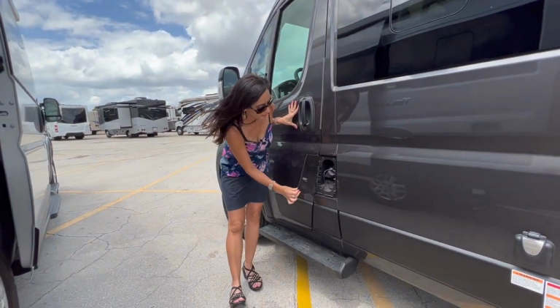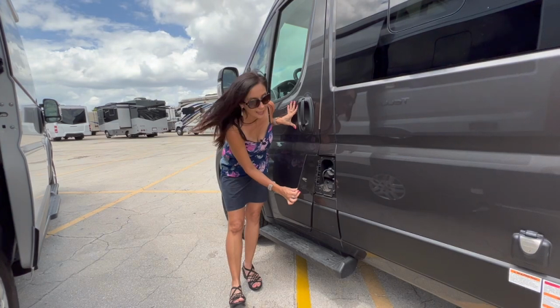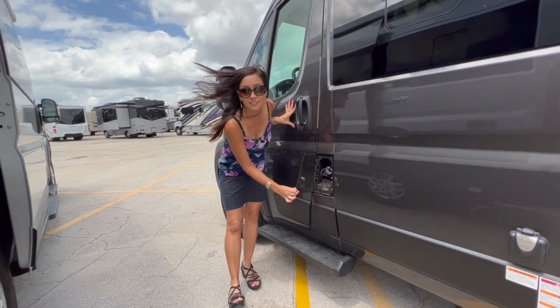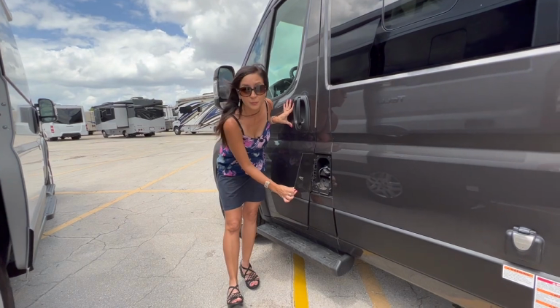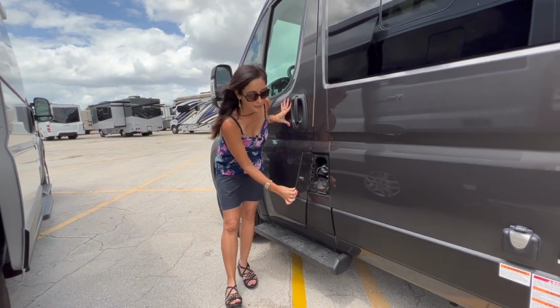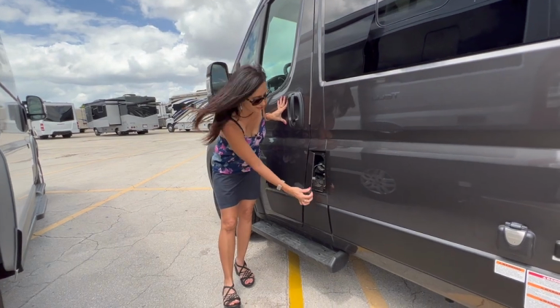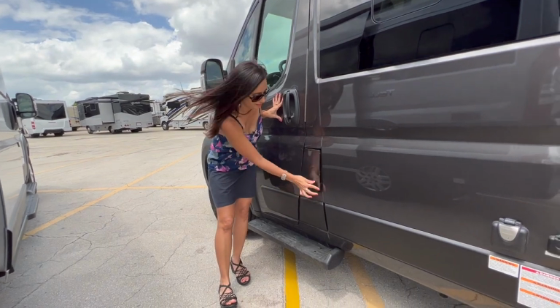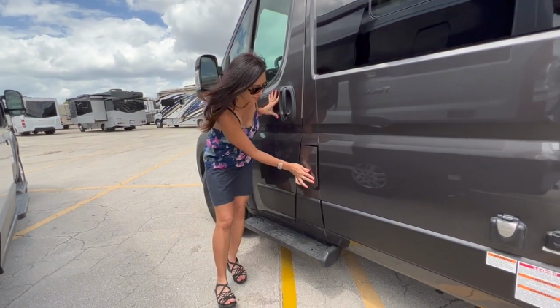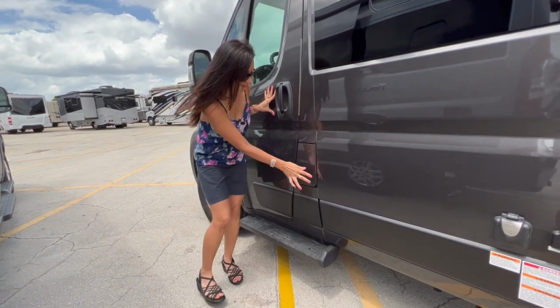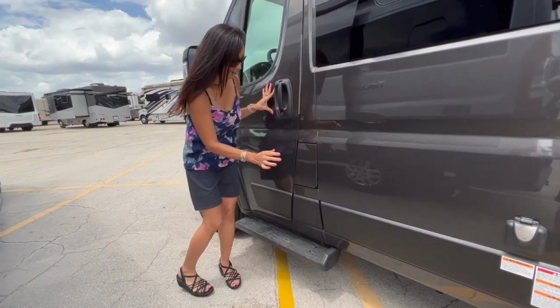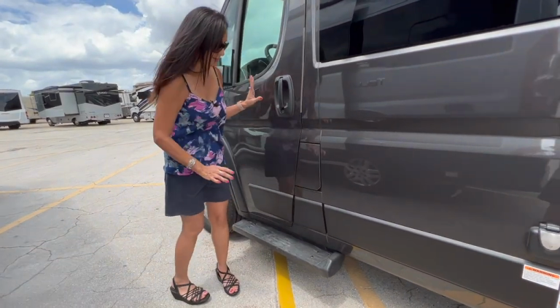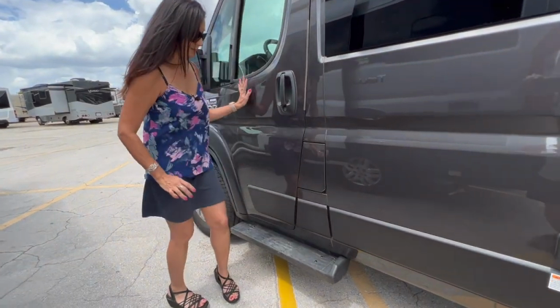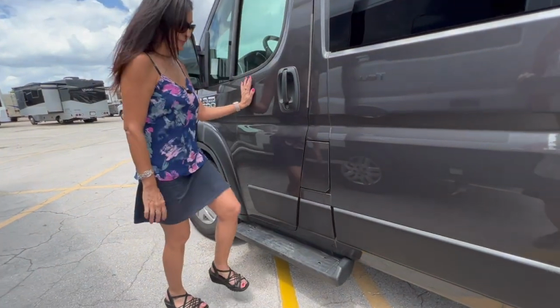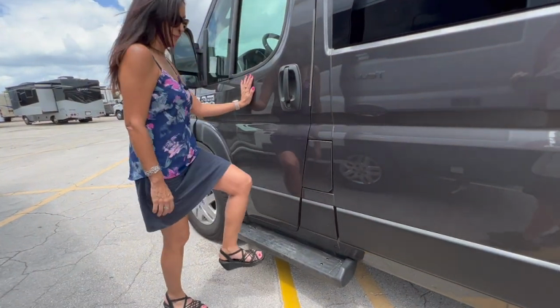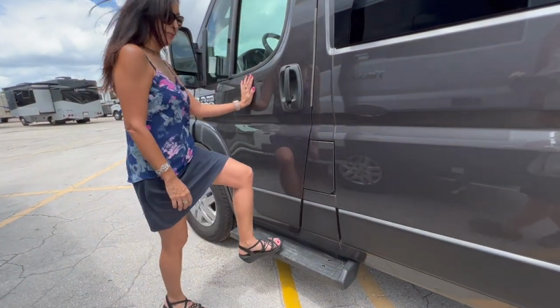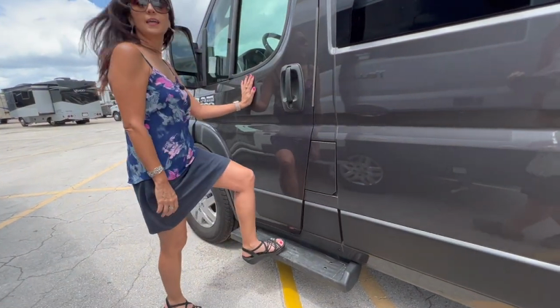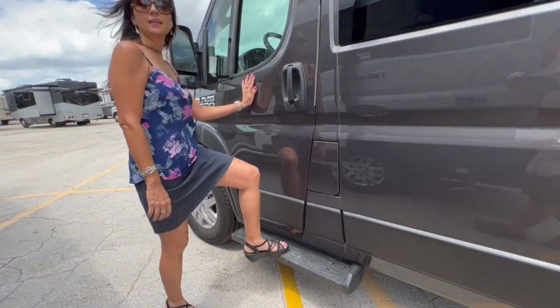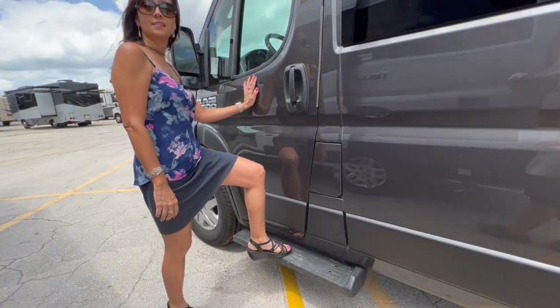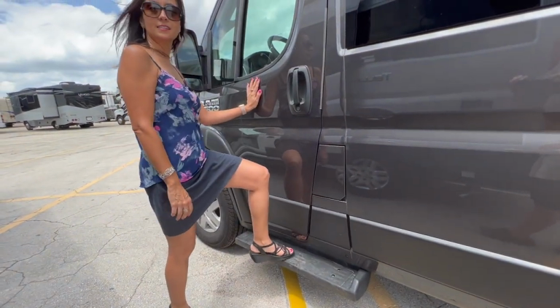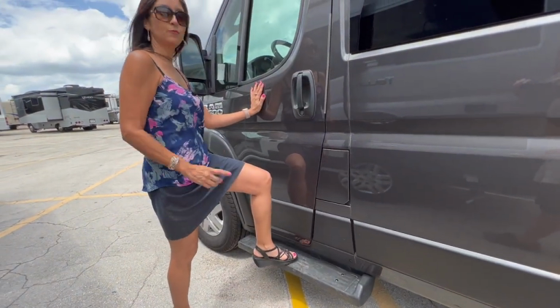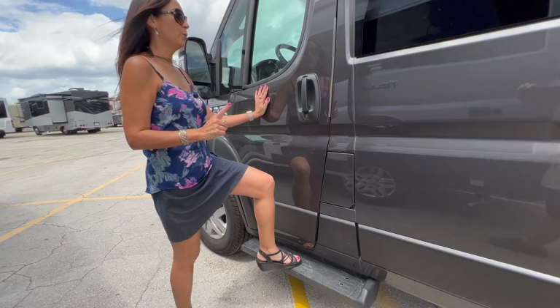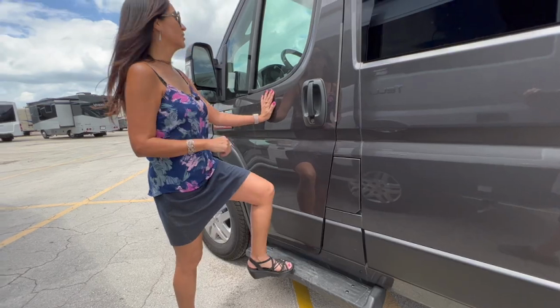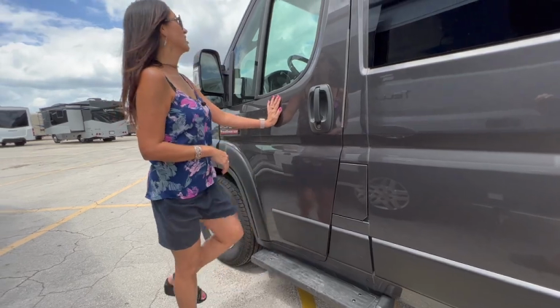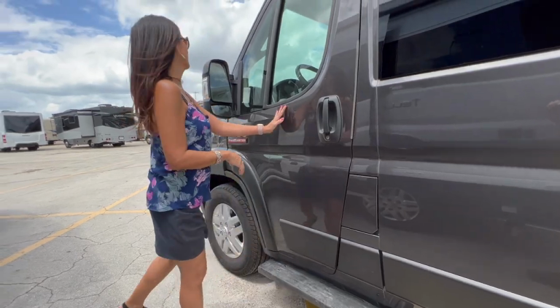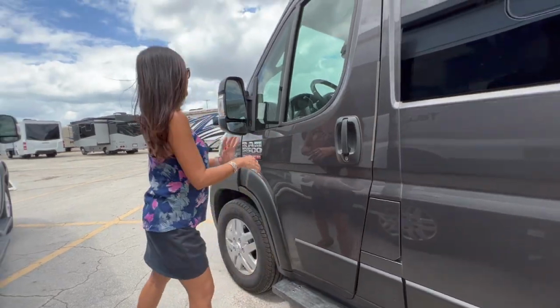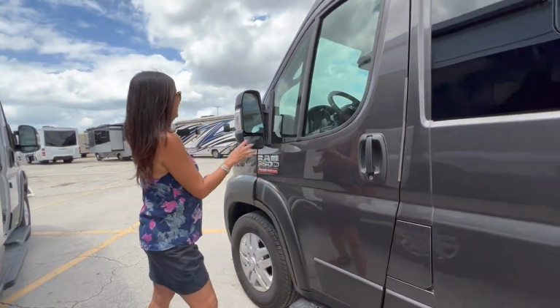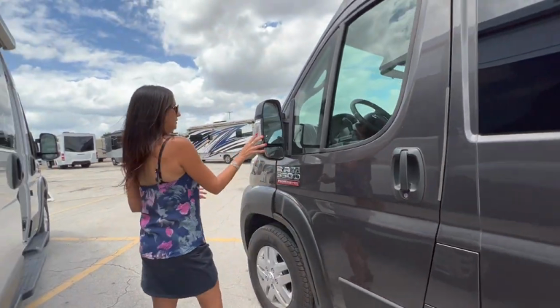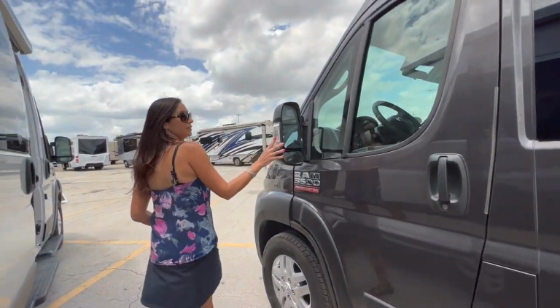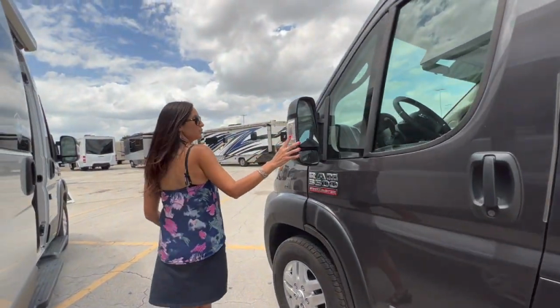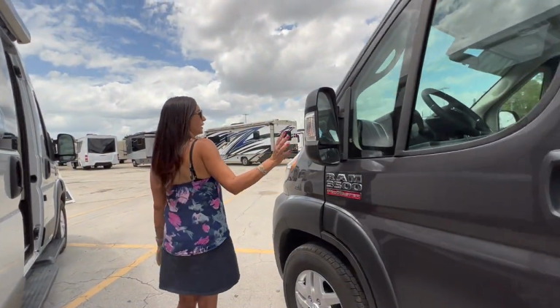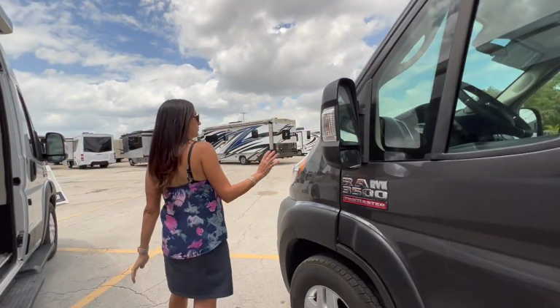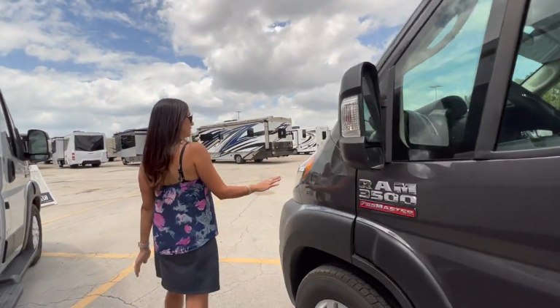There's a lockable gravity water fill, city fill, cable TV, 30-amp plug-in, LP fill with an on/off switch, an opening window, gas inputs, and a side step for the driver. Let's check out the front.